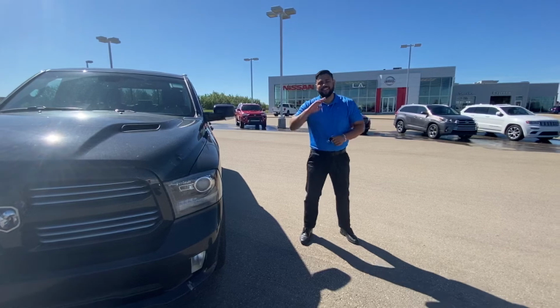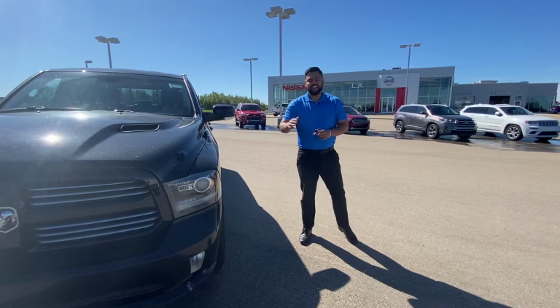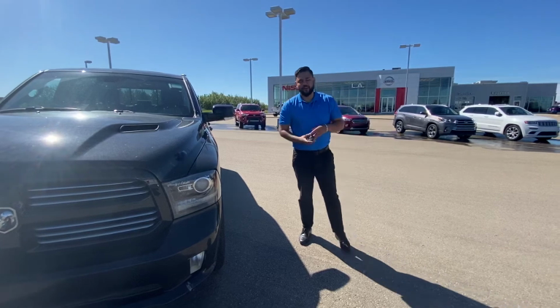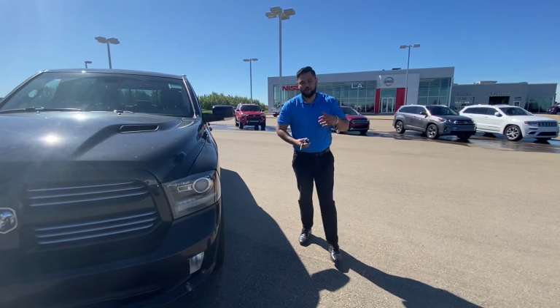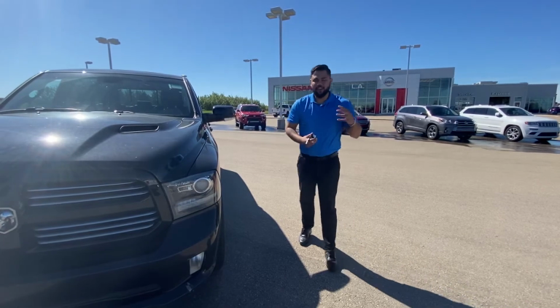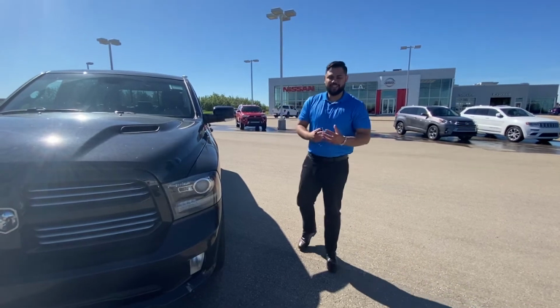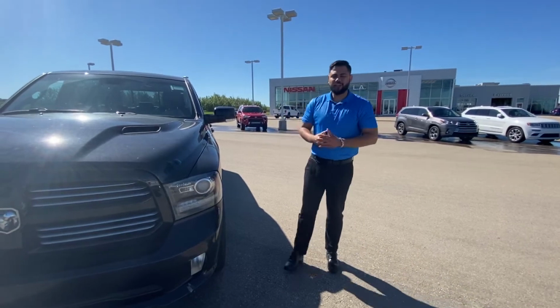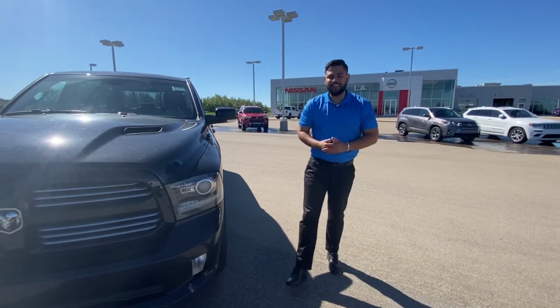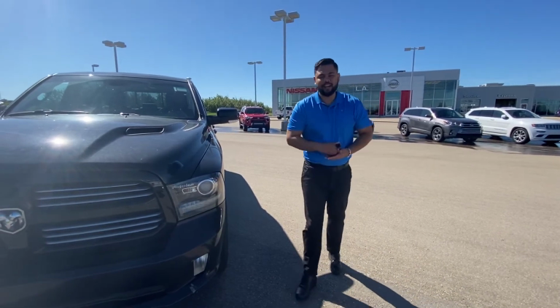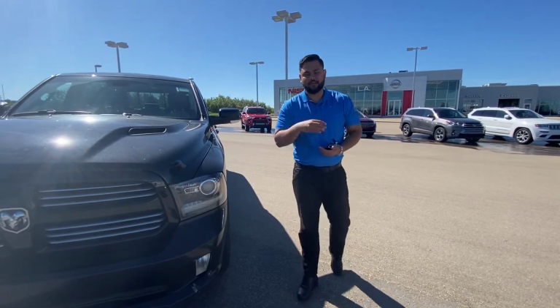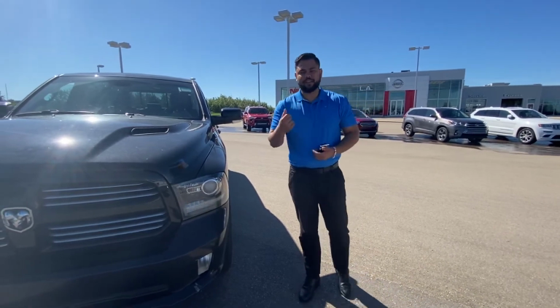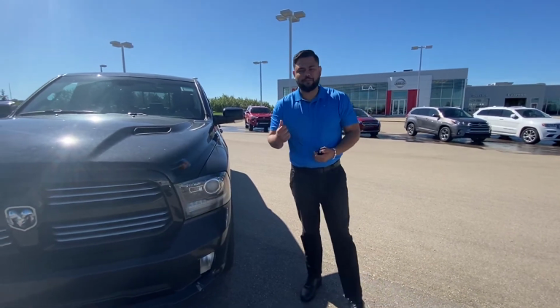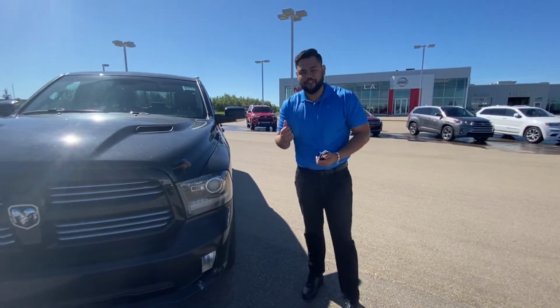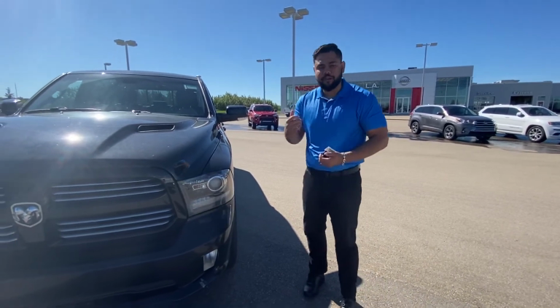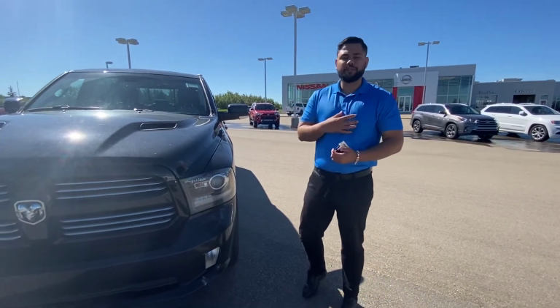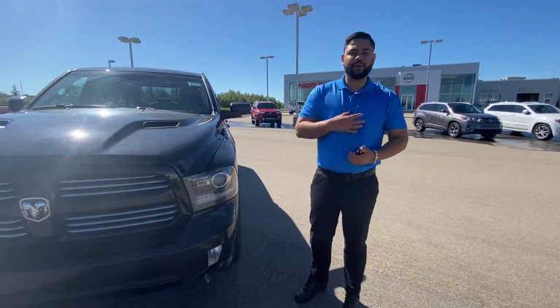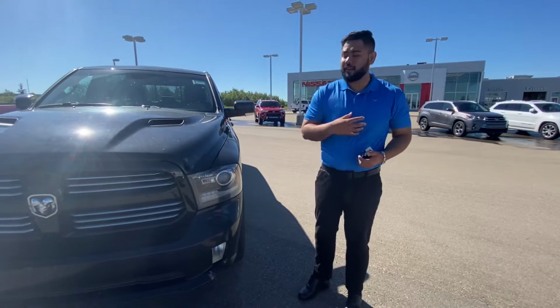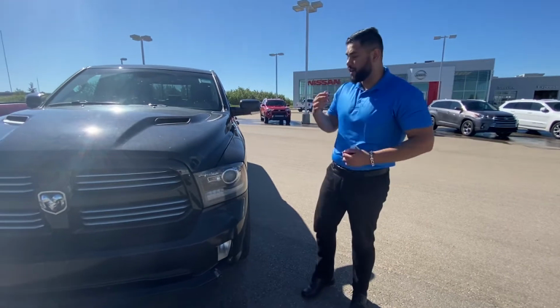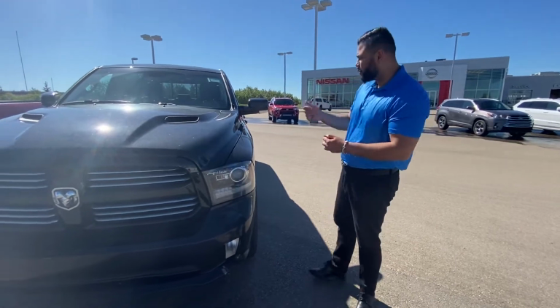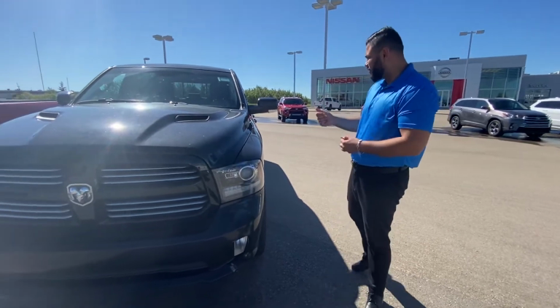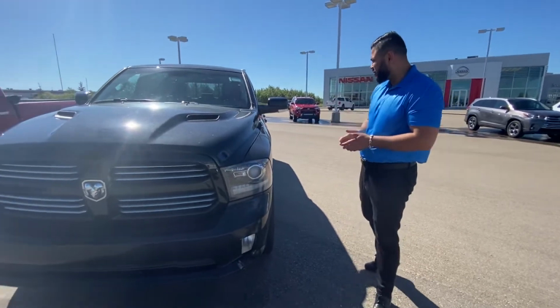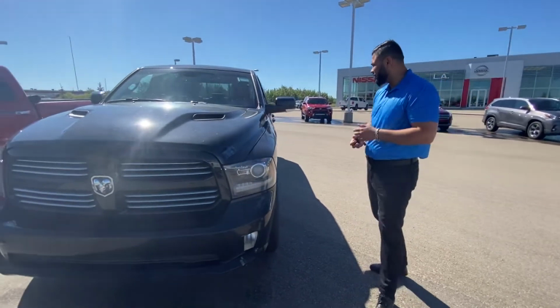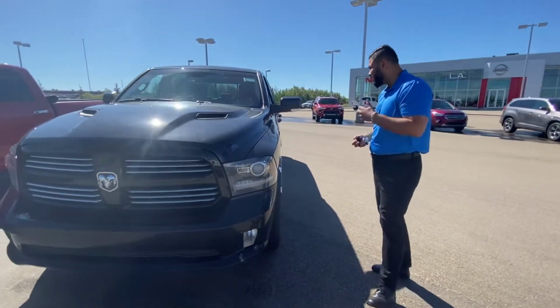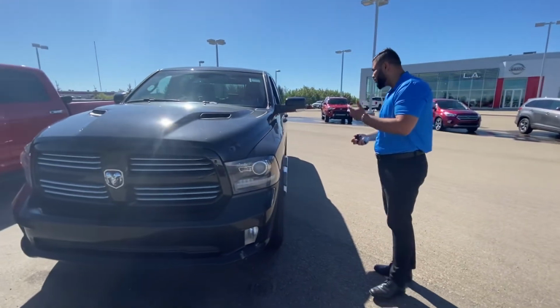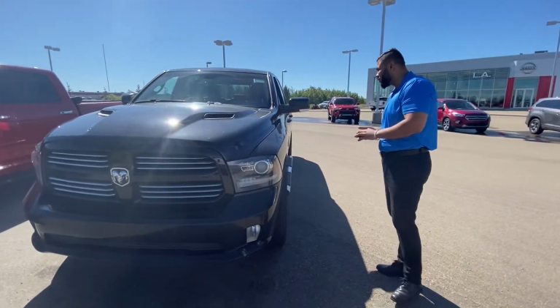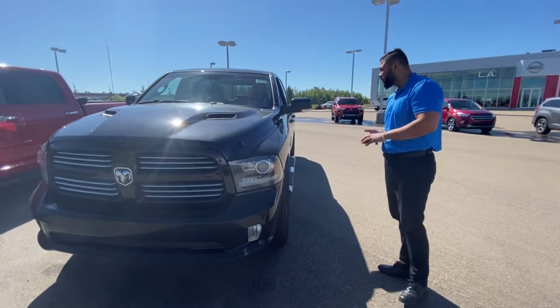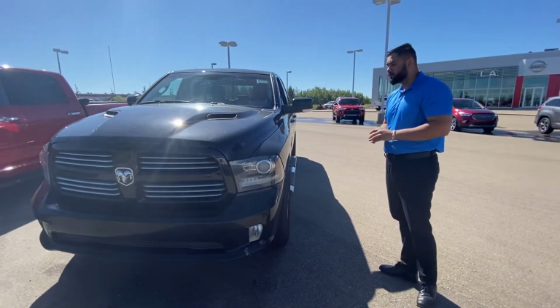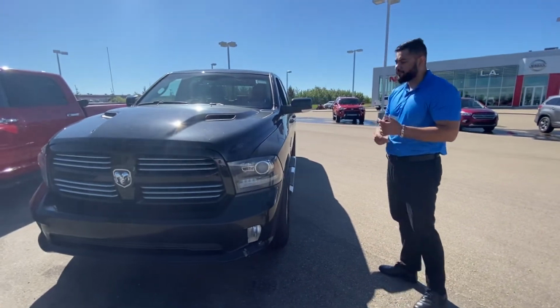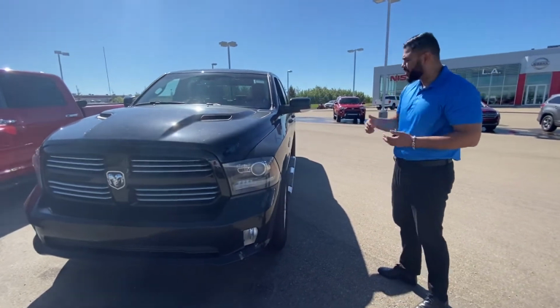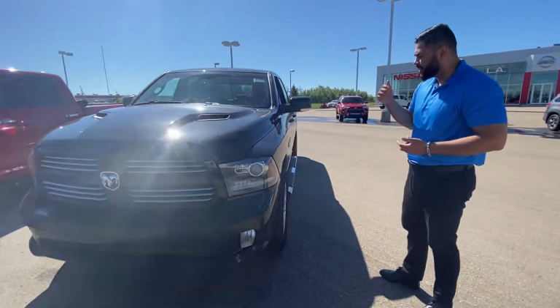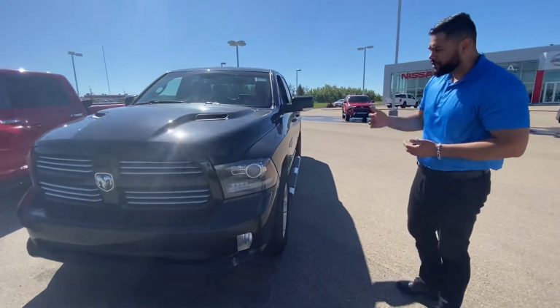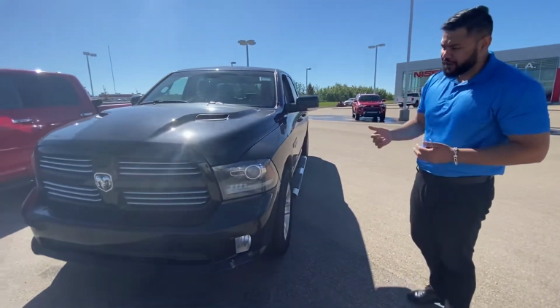Hey Jay, hope you're doing well. It's Ish with LE Nissan — just wanted to step in front of the camera to introduce myself and of course give you a closer look at the beautiful 2014 Ram 1500.